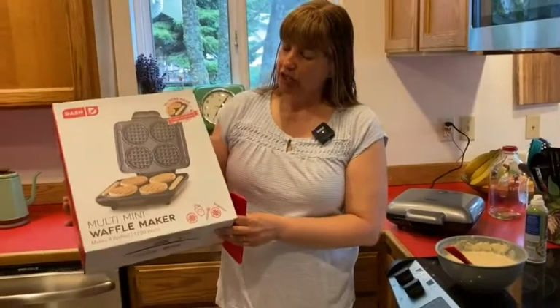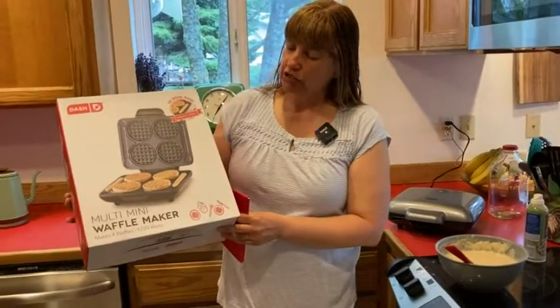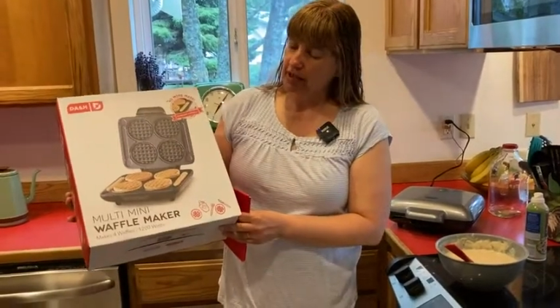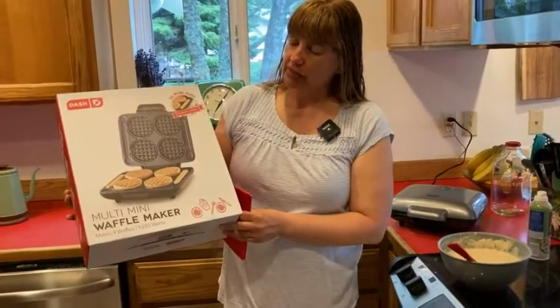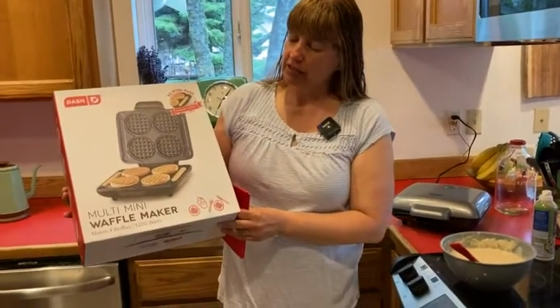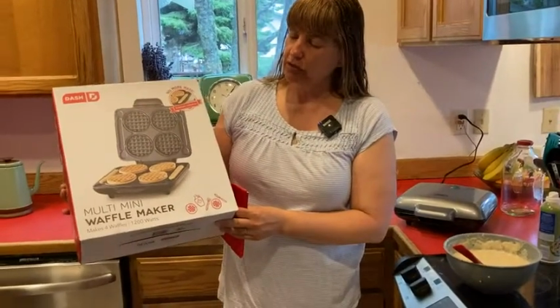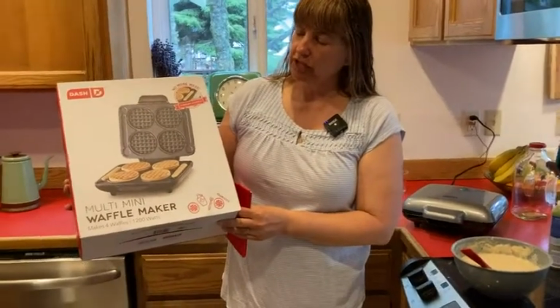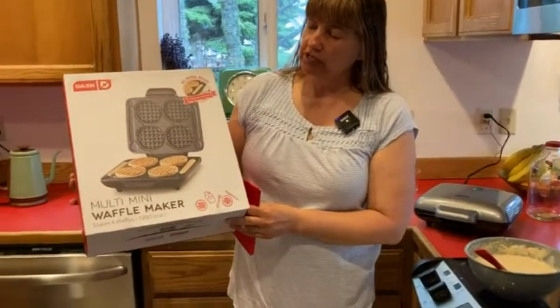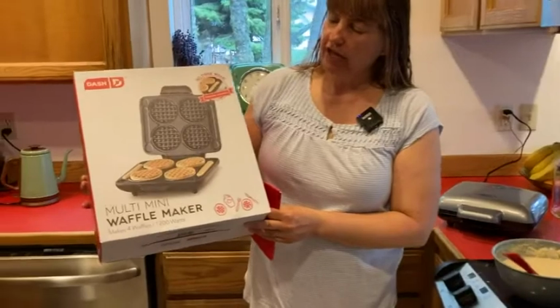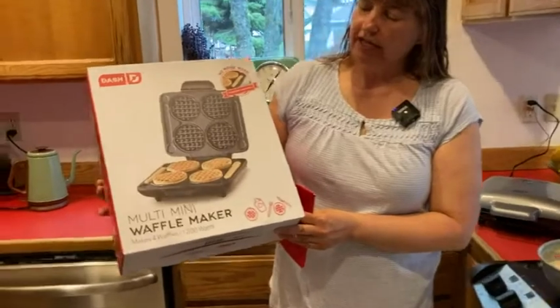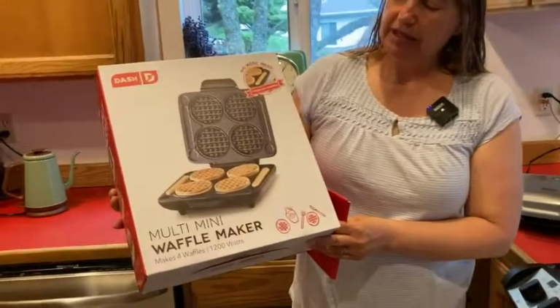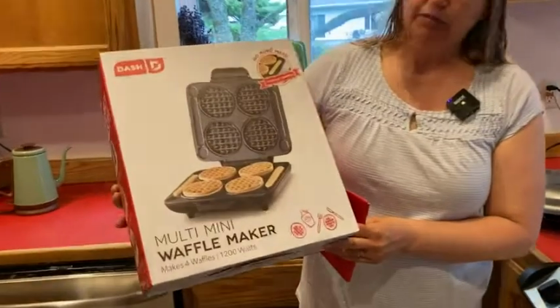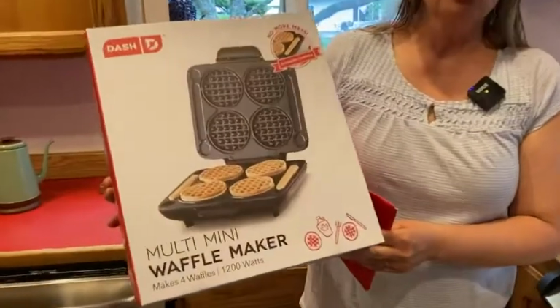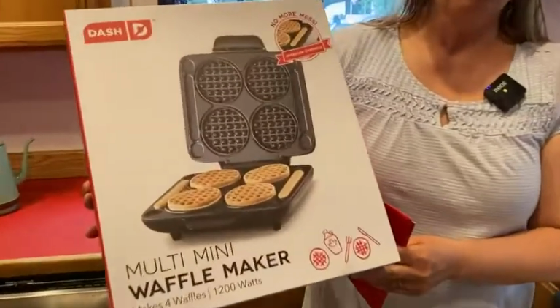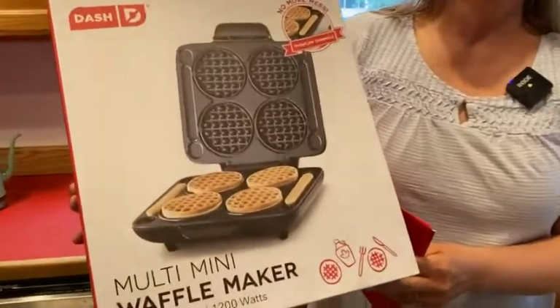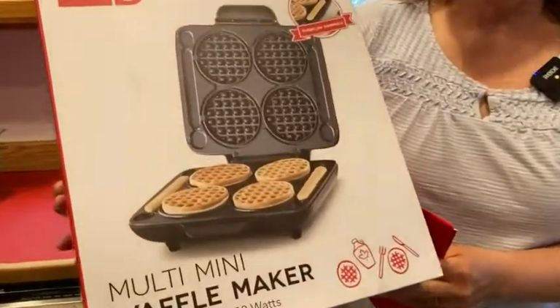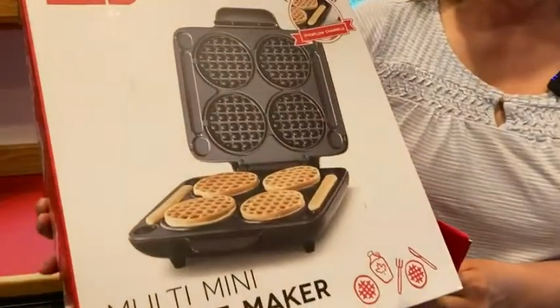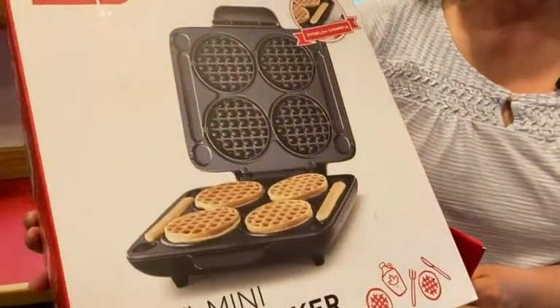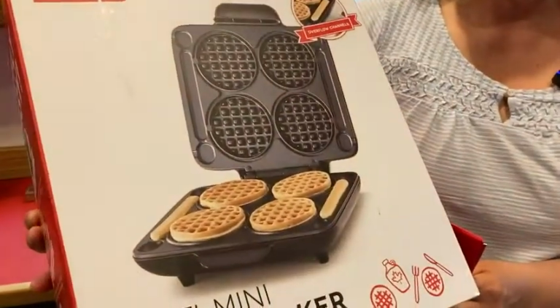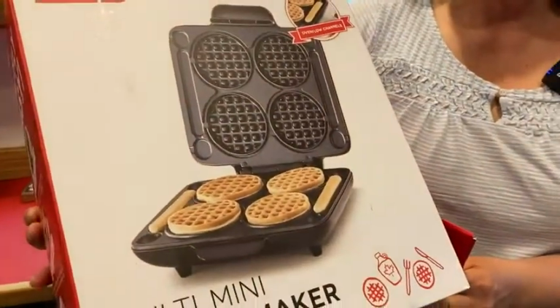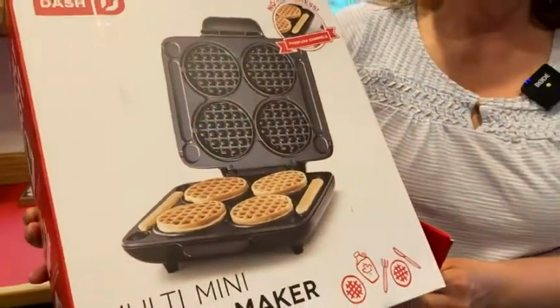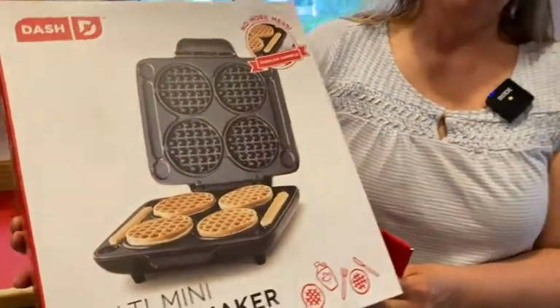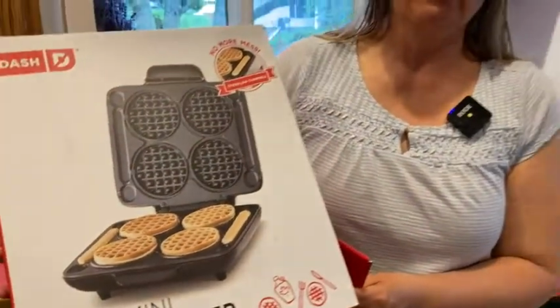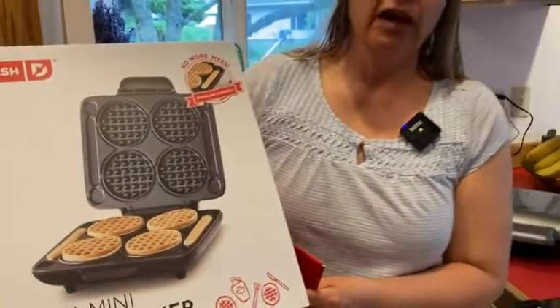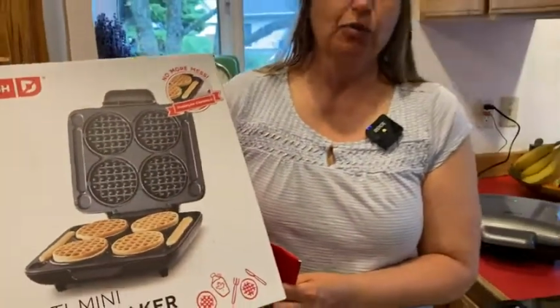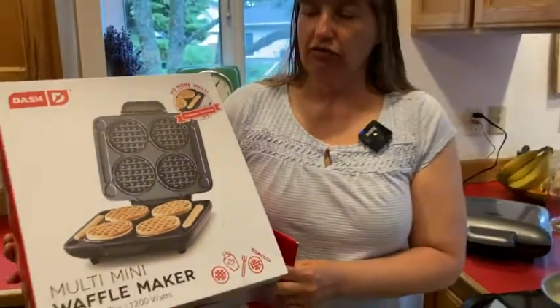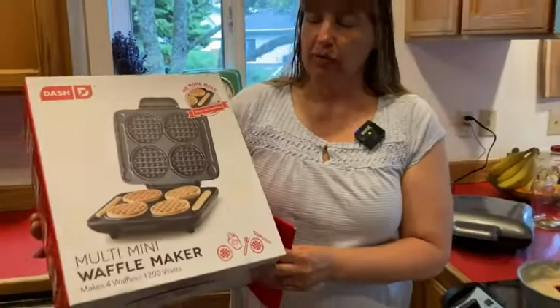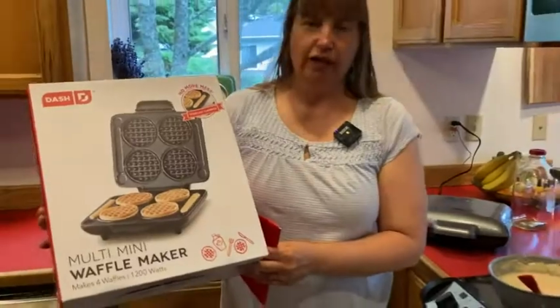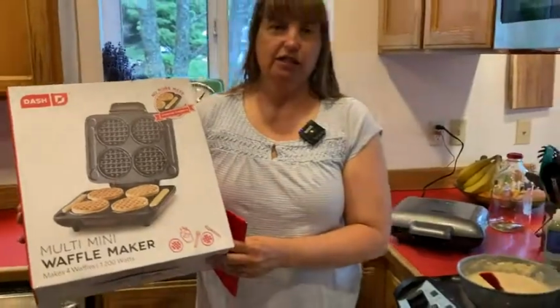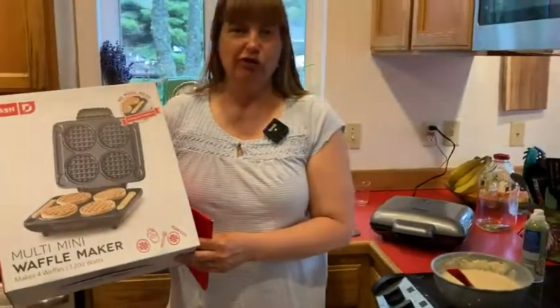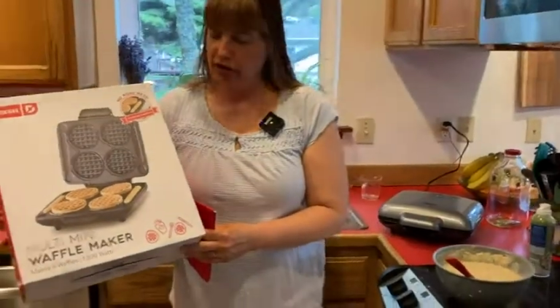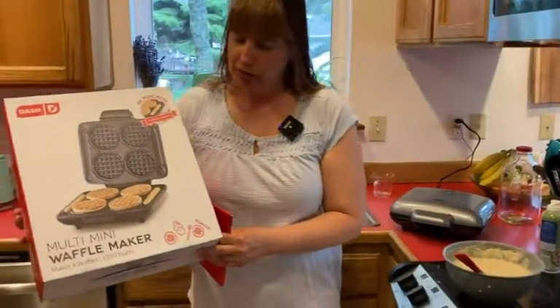Notice it has some nice little drip channels and can make small waffle sticks with the excess. That's always fun if you have someone in your family who likes smaller finger foods.